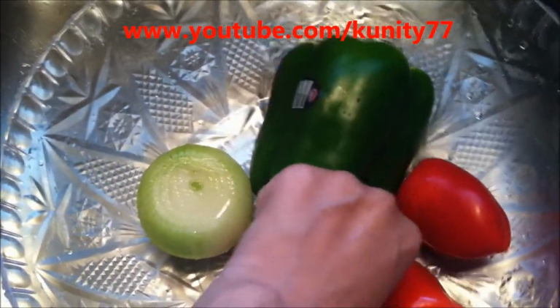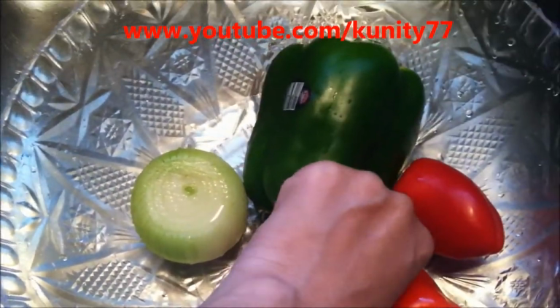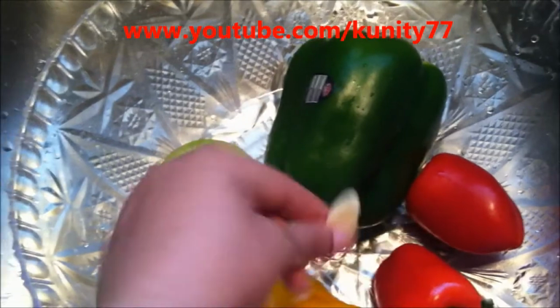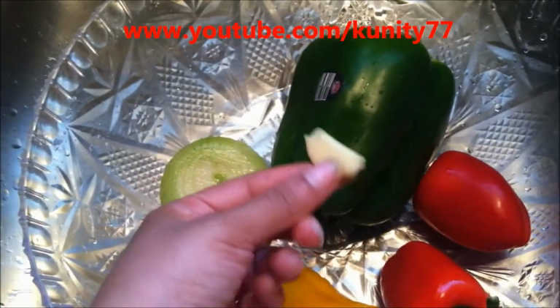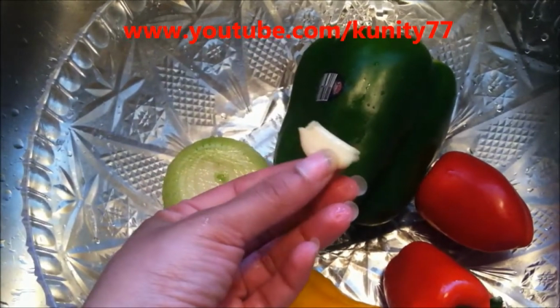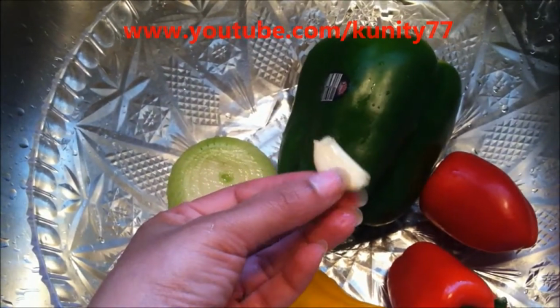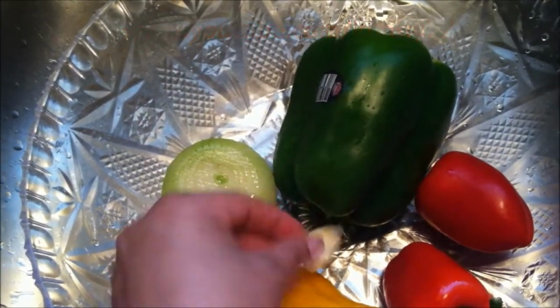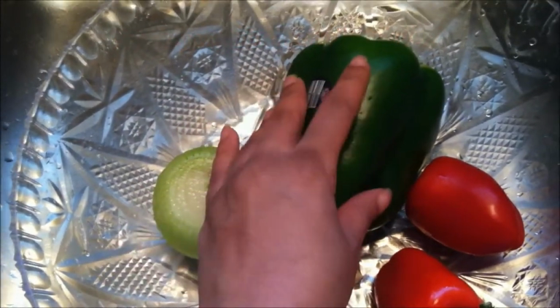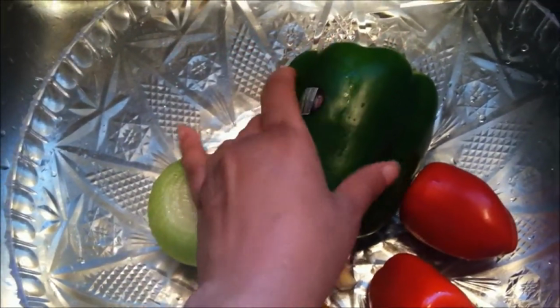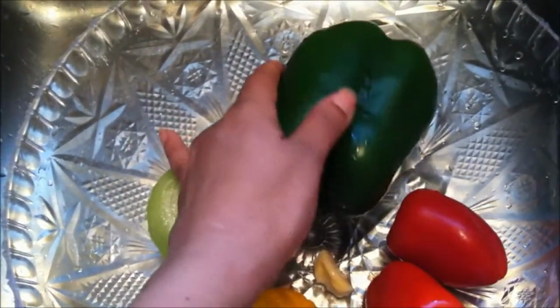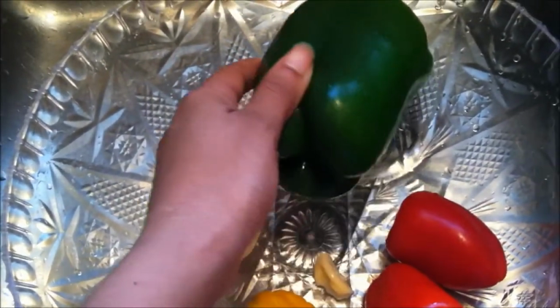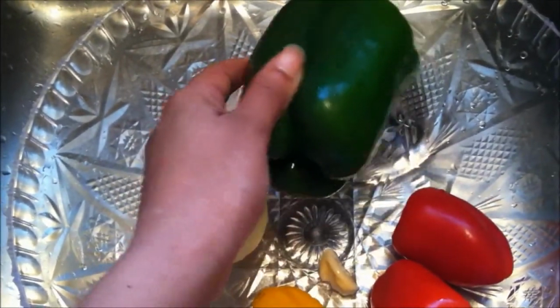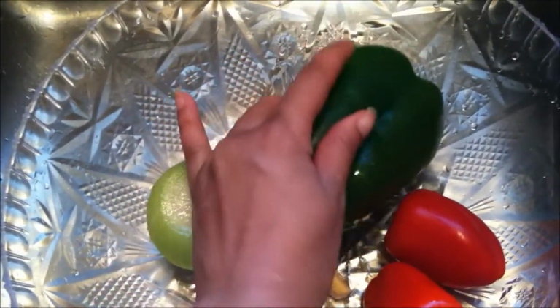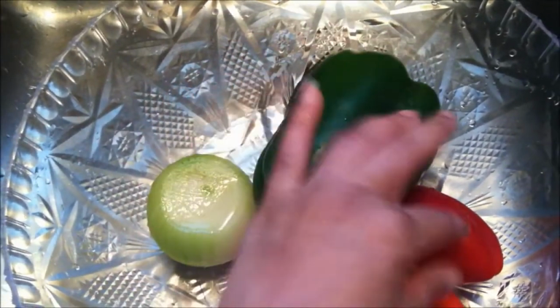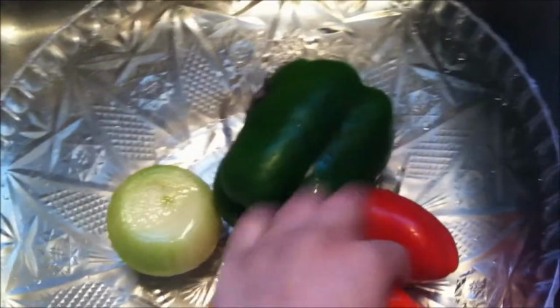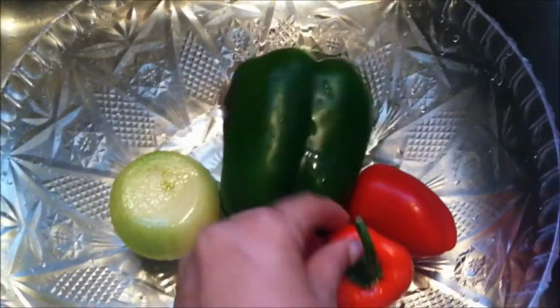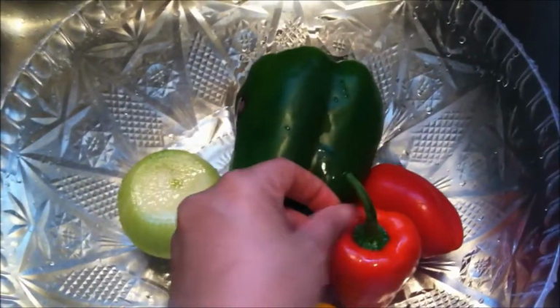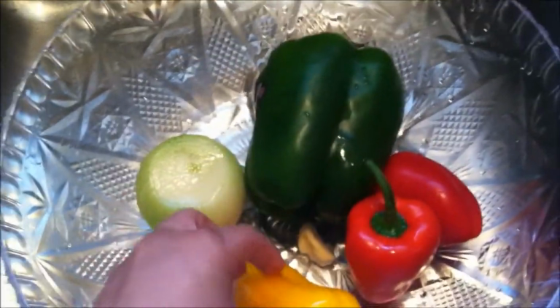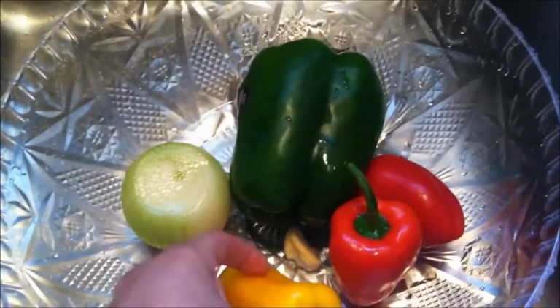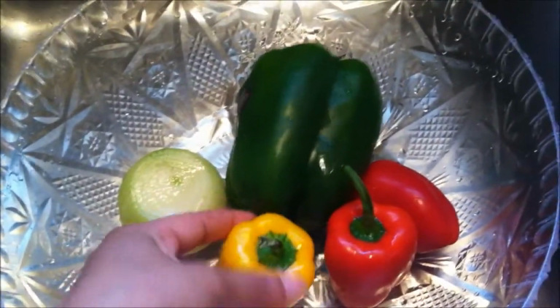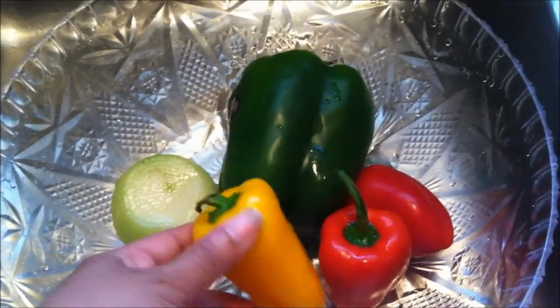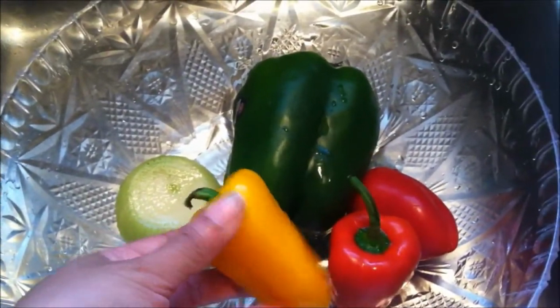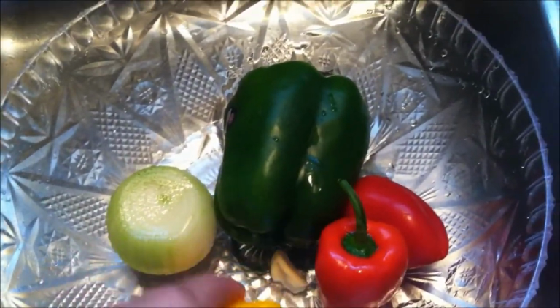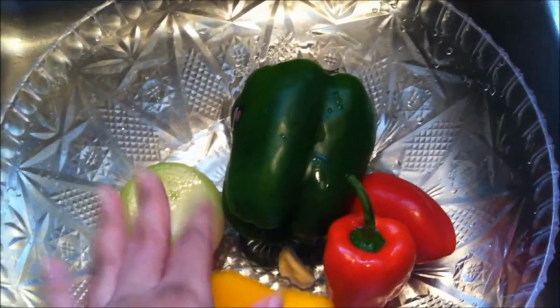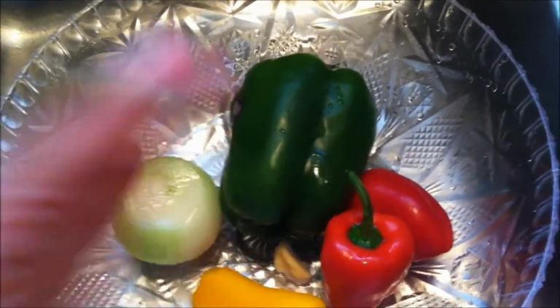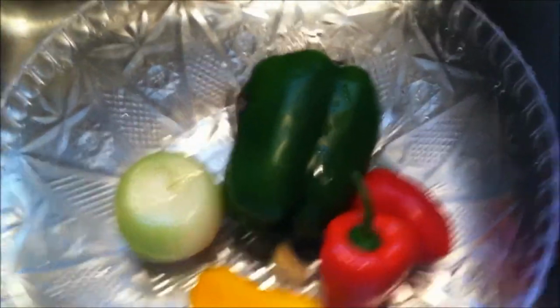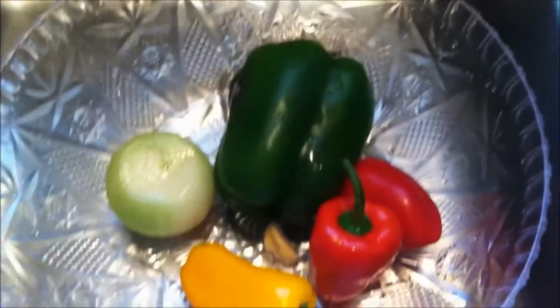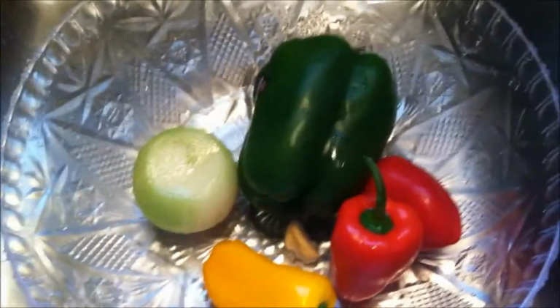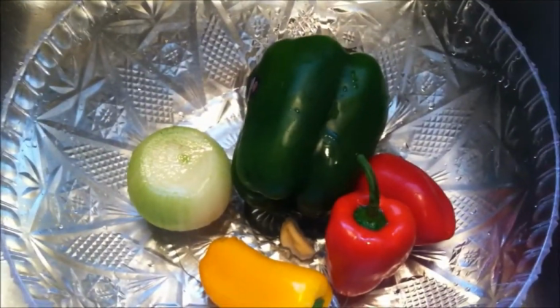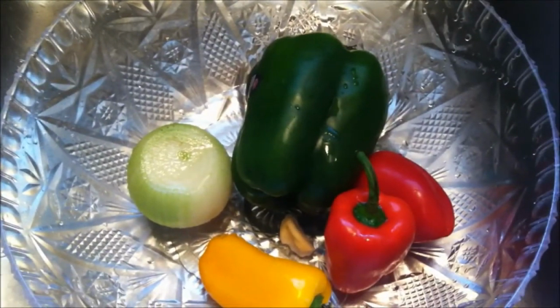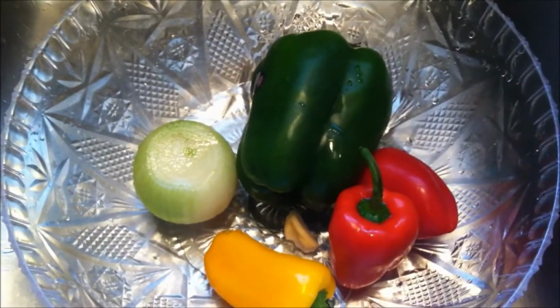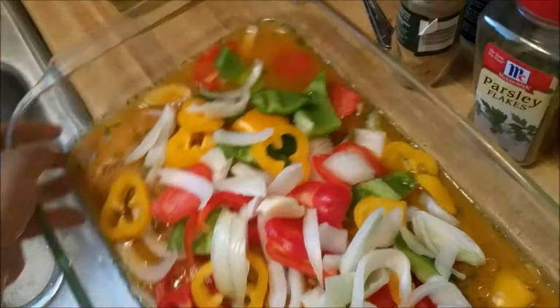Right here I cut up a white onion, some garlic — I love garlic — green bell pepper, red bell pepper, and the mini peppers, red and yellow. I cut them up and put them on top.